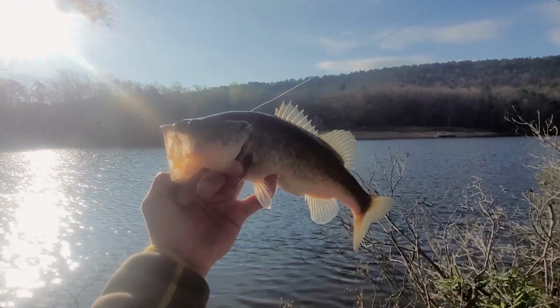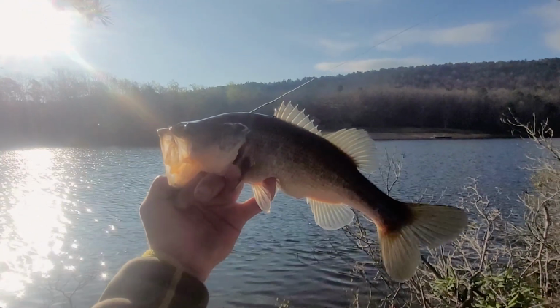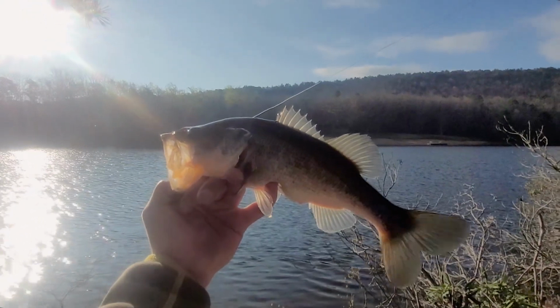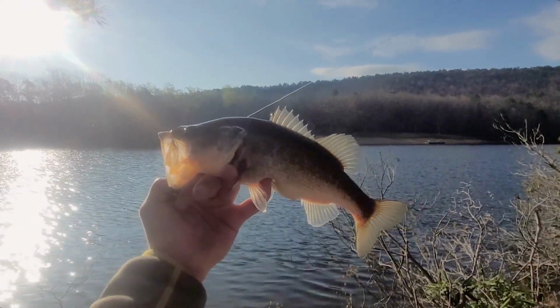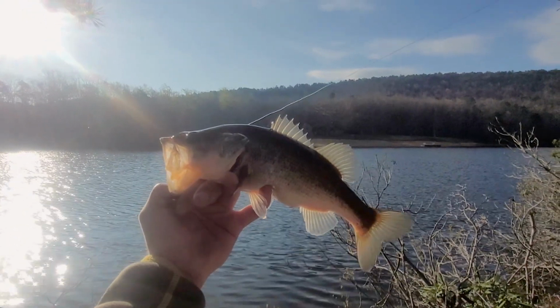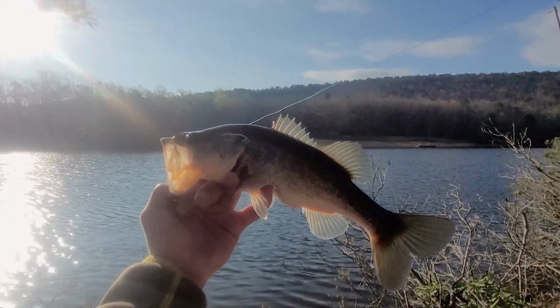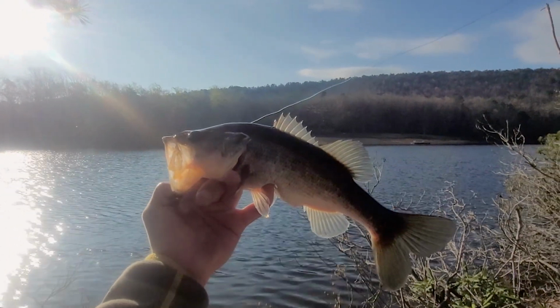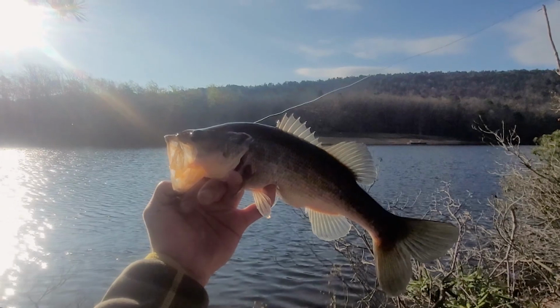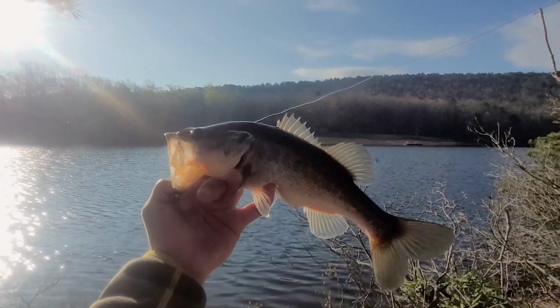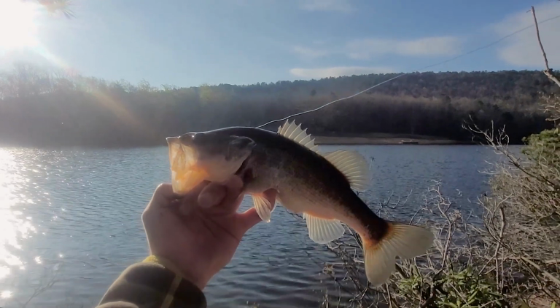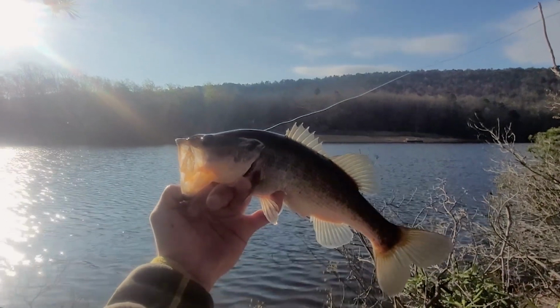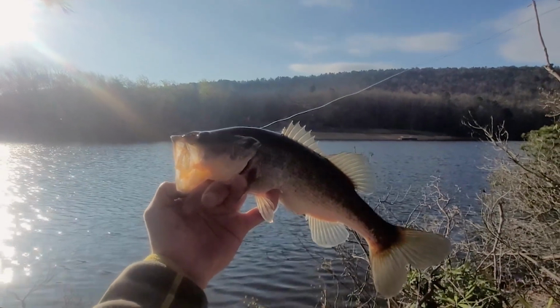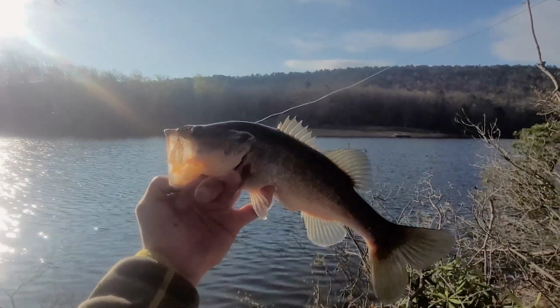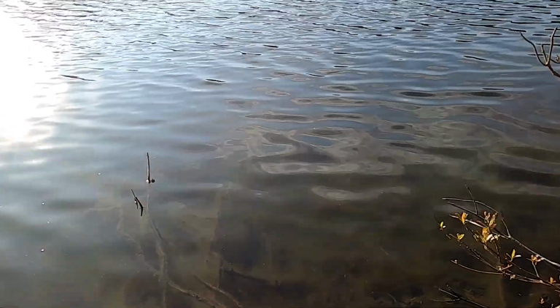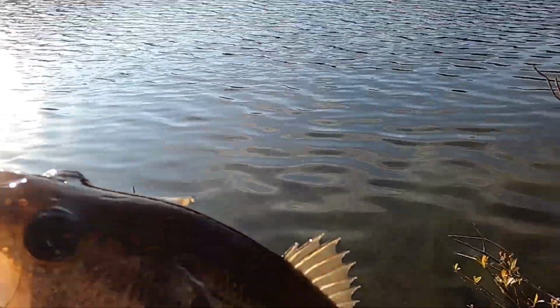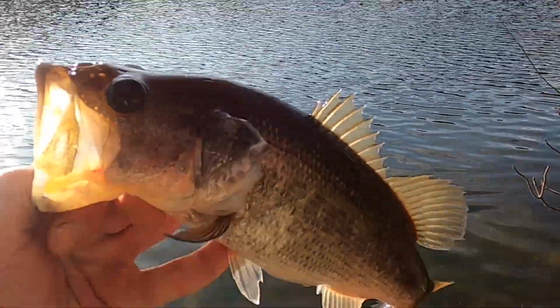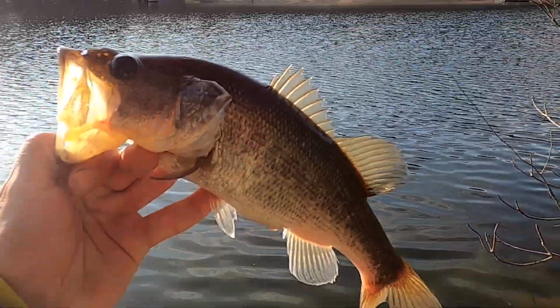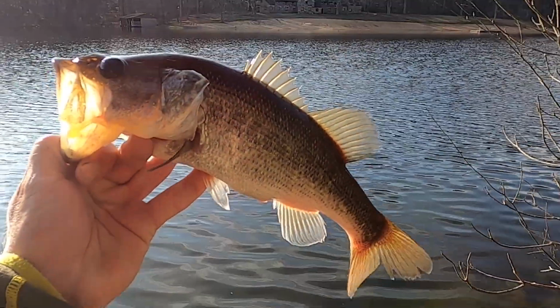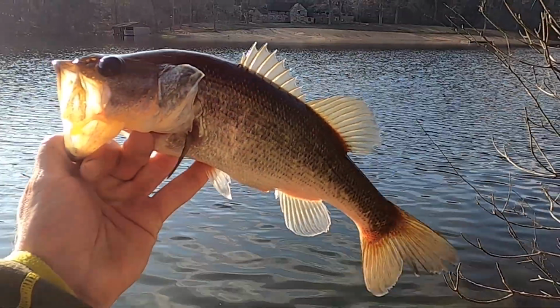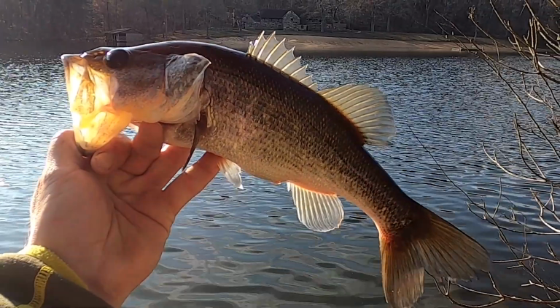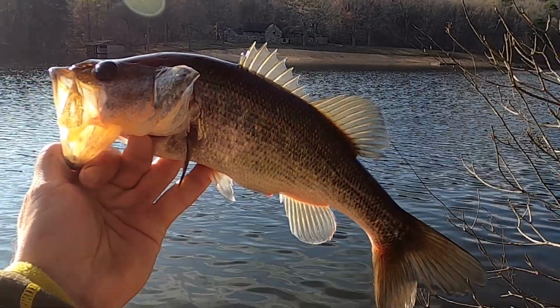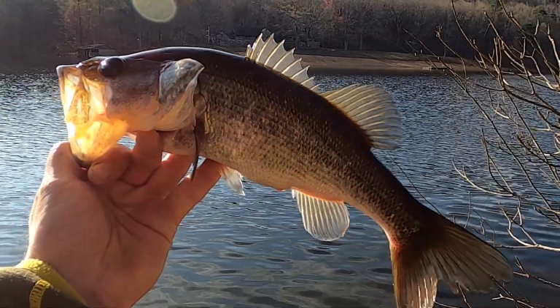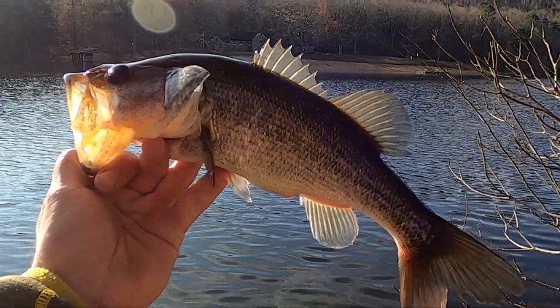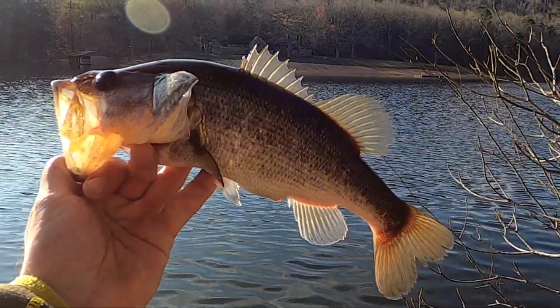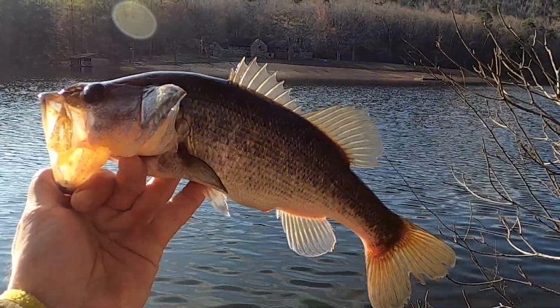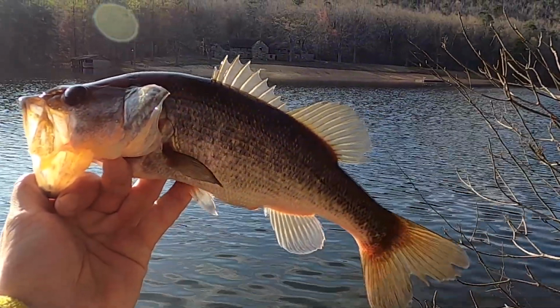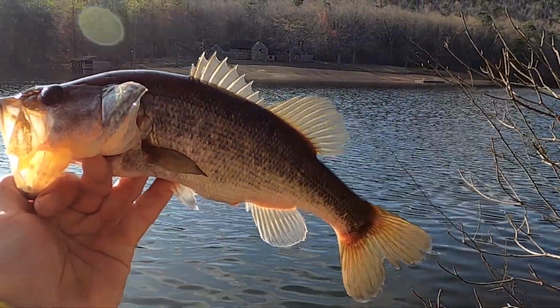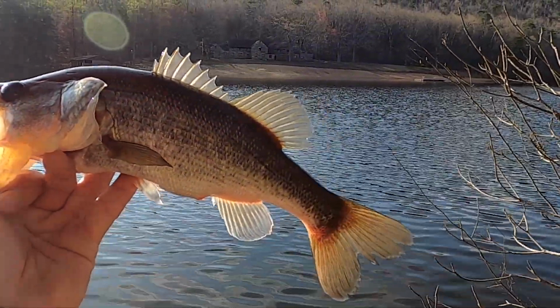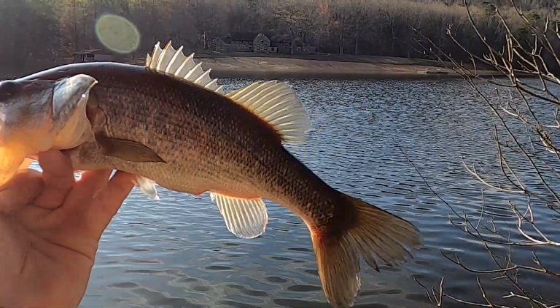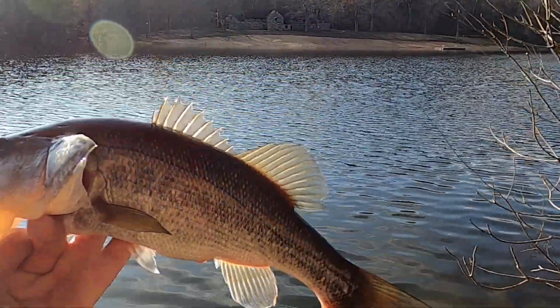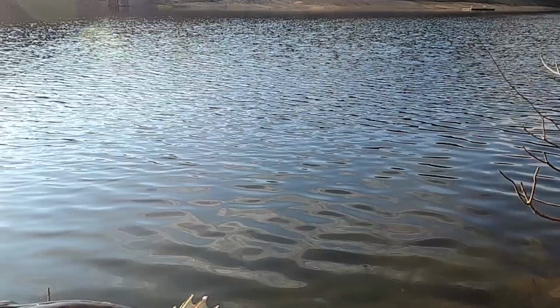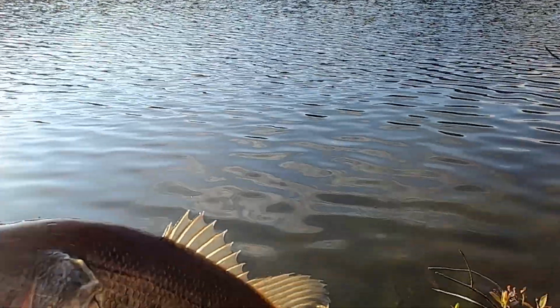Nice bass, probably about a pound. Very nice. Nice bass here at Hanging Rock State Park — just let them go.